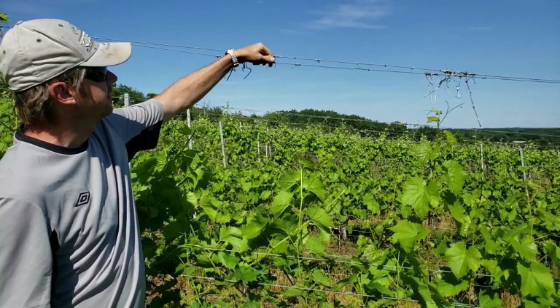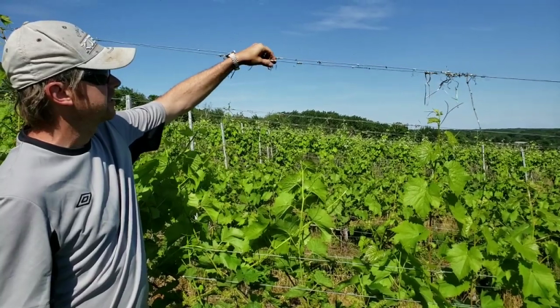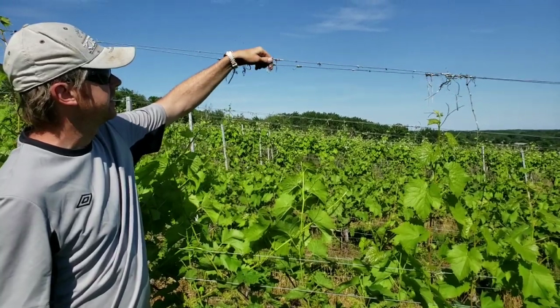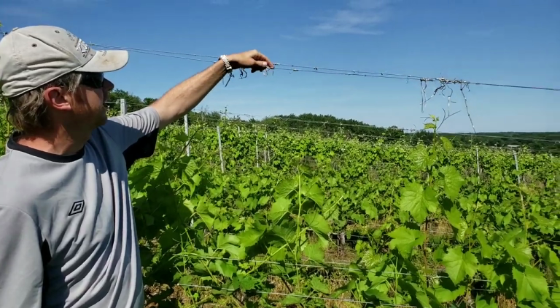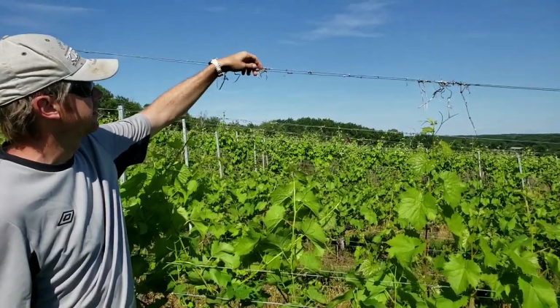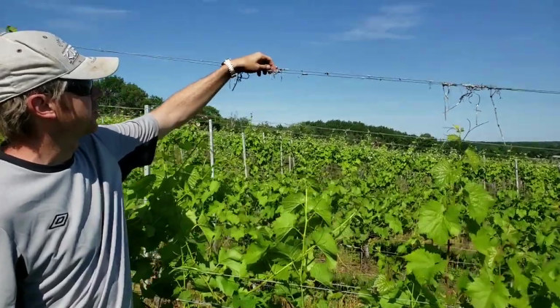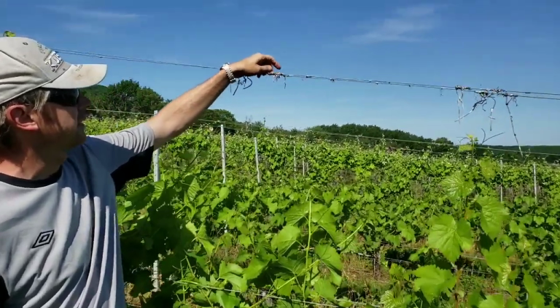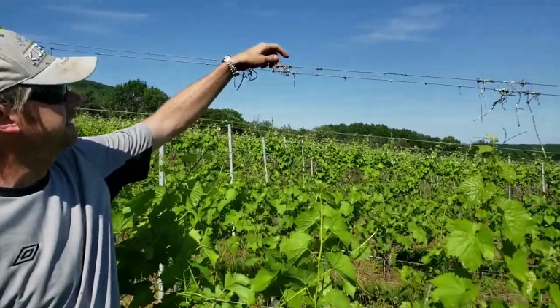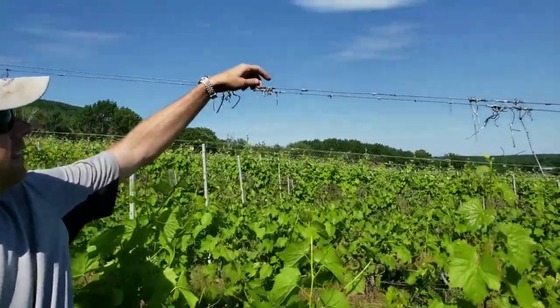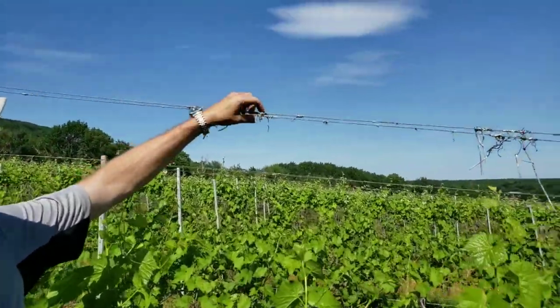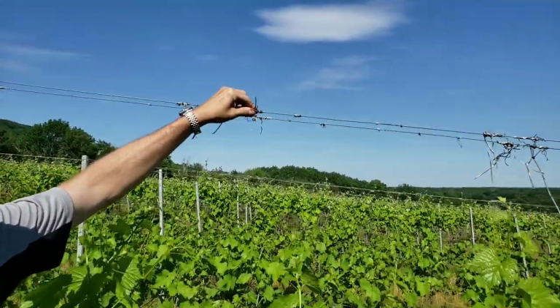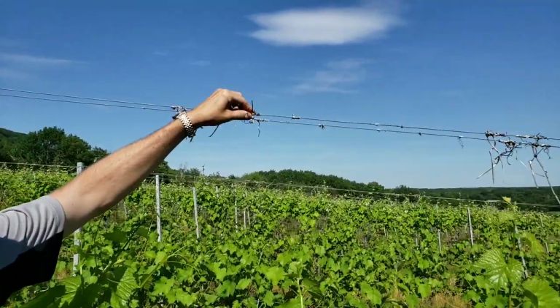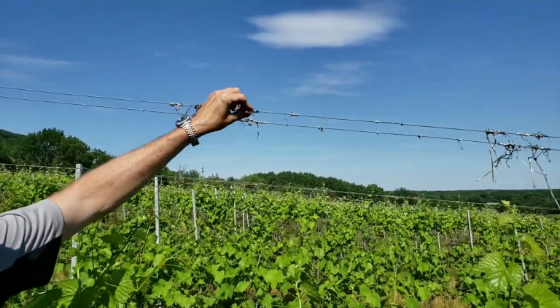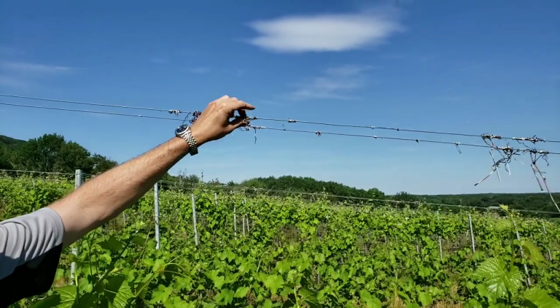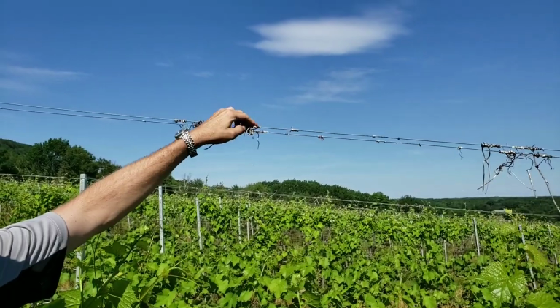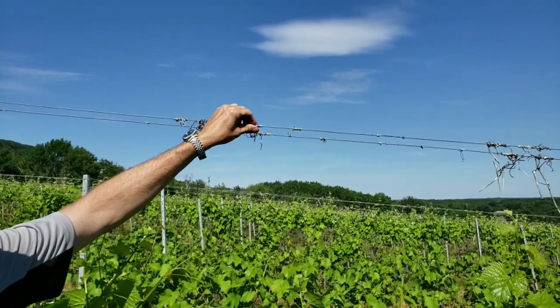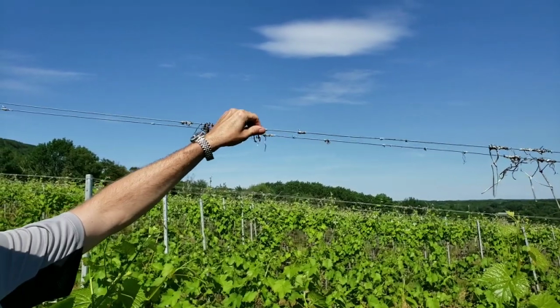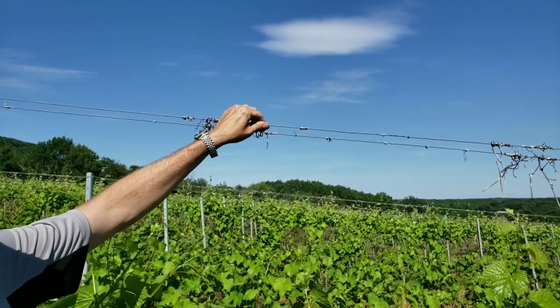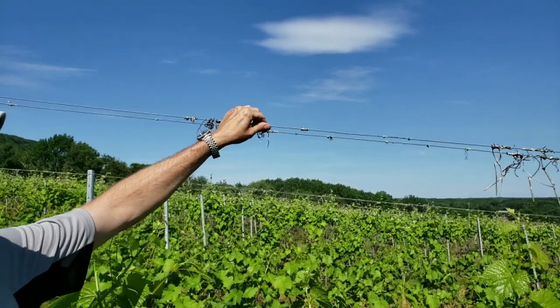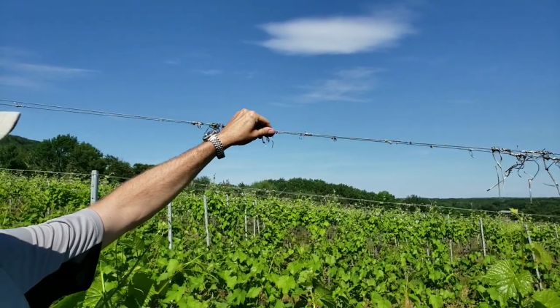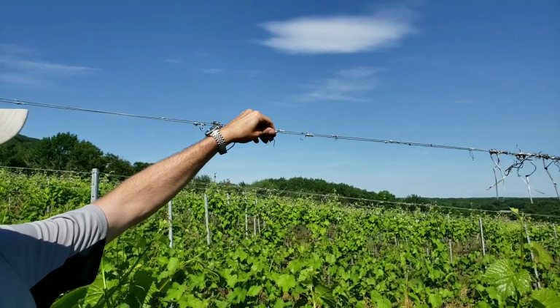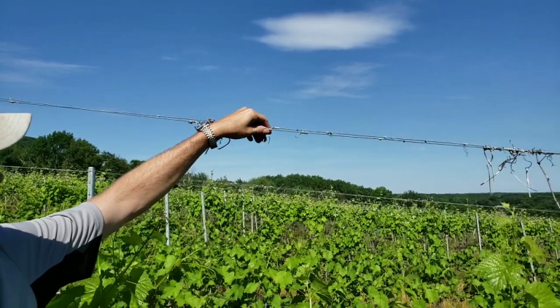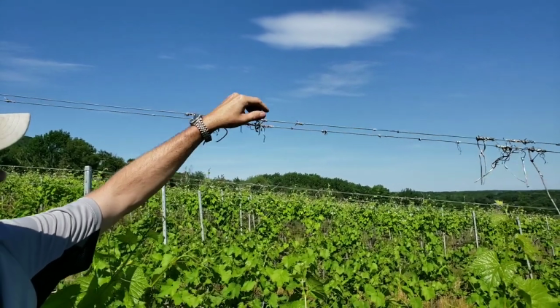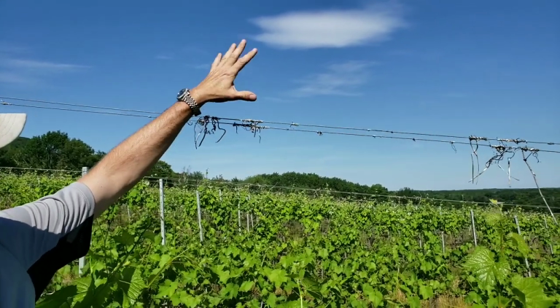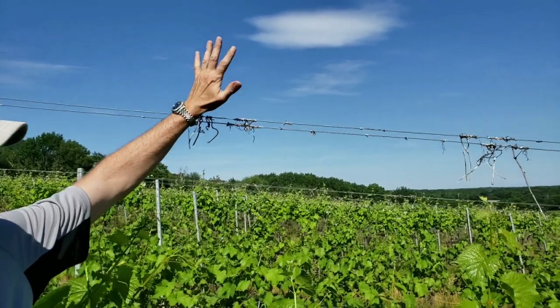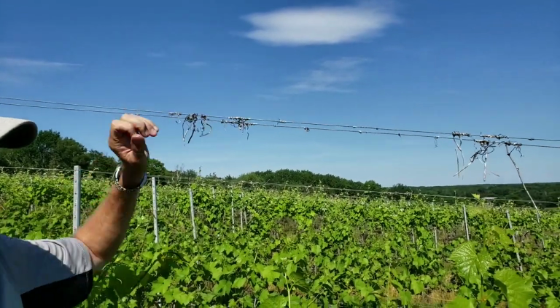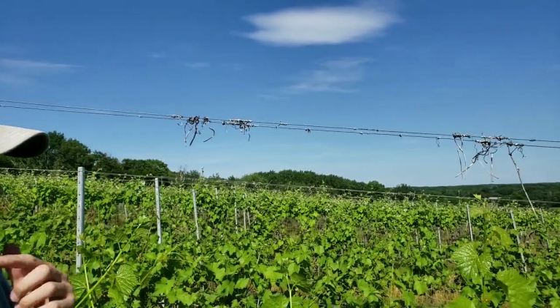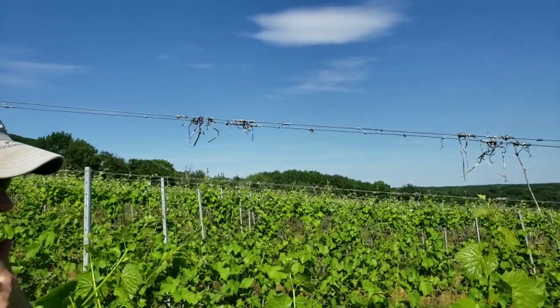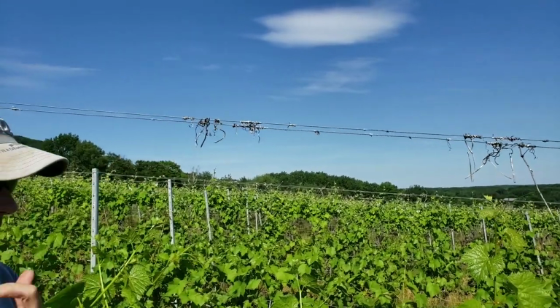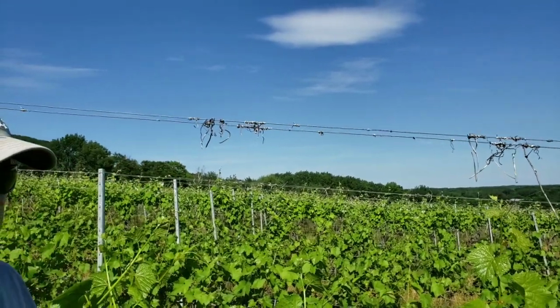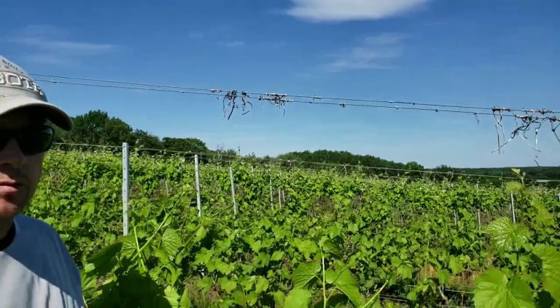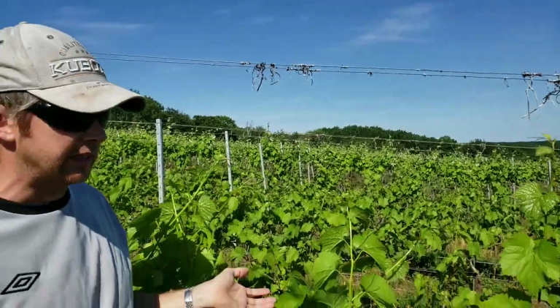Here we can actually see the tendrils from last year — they are still here. The new tendrils will hold on here, and then we will have the canopy completed.